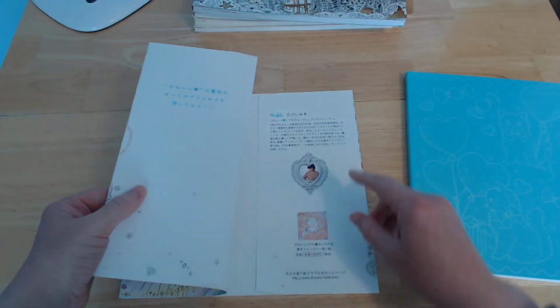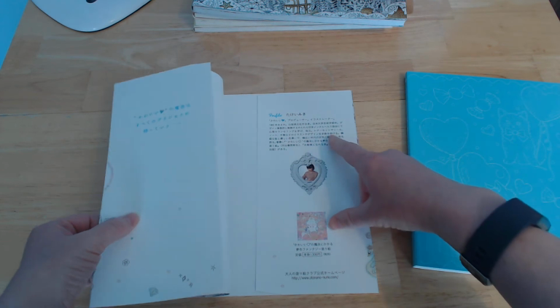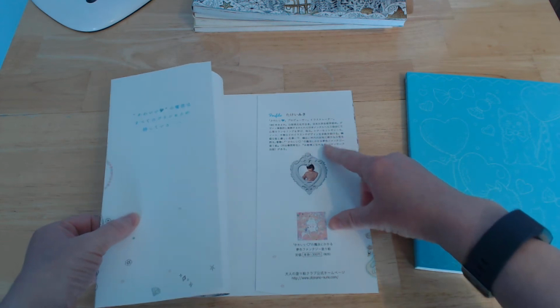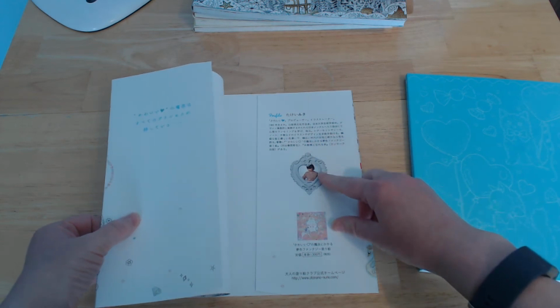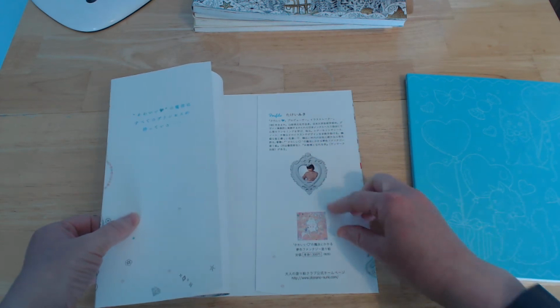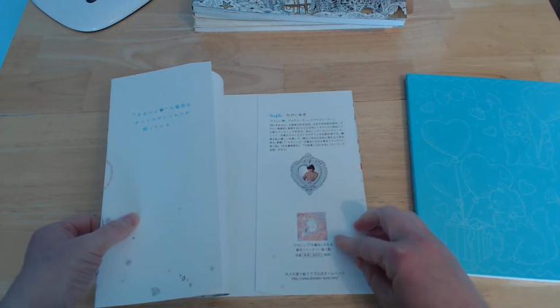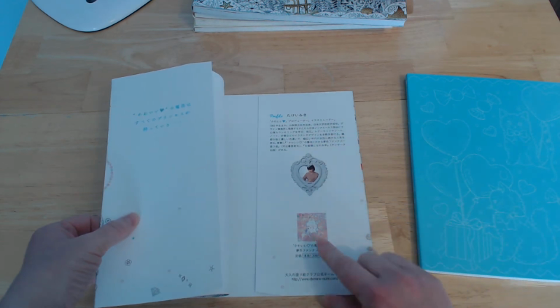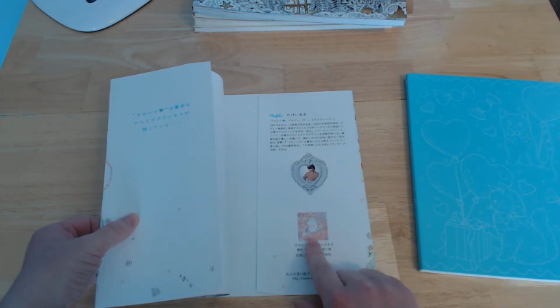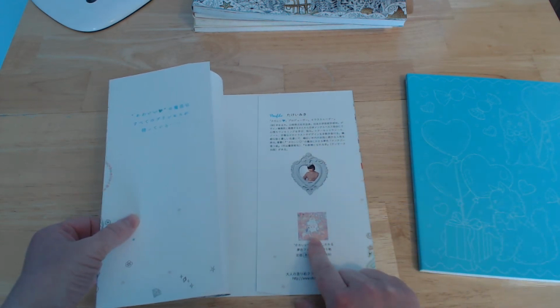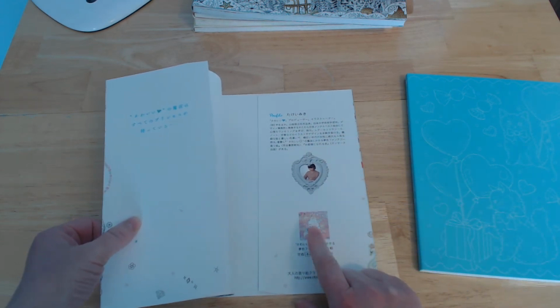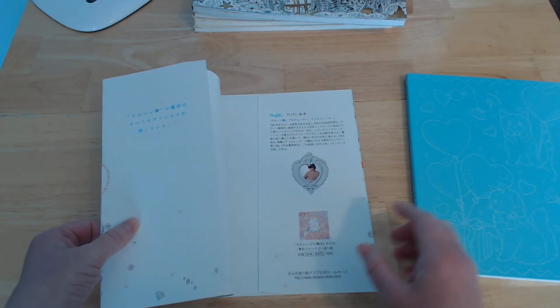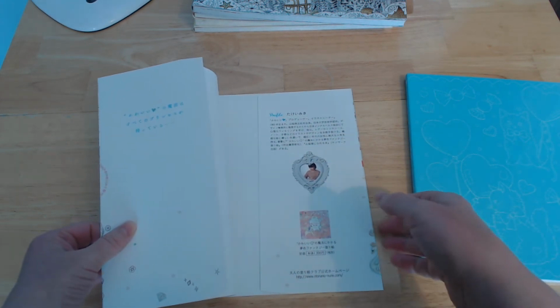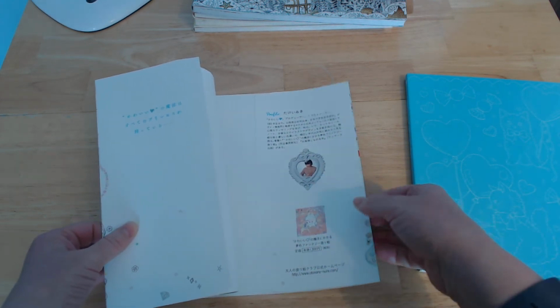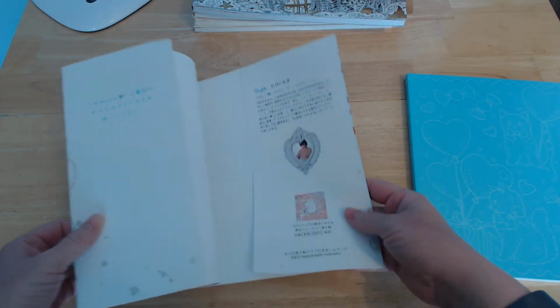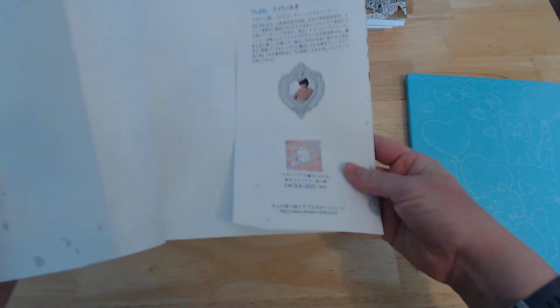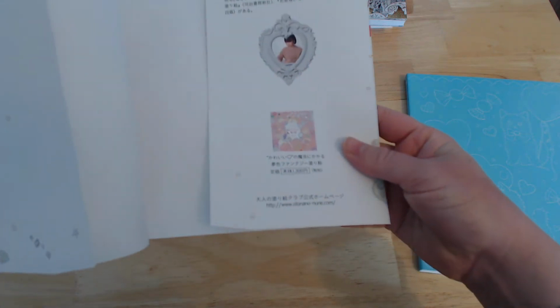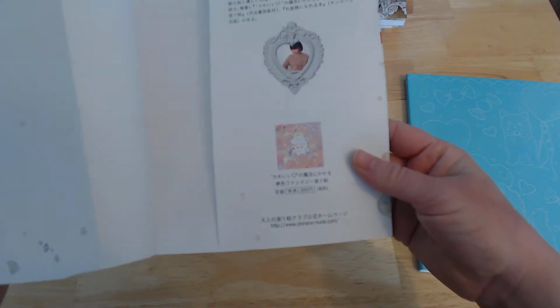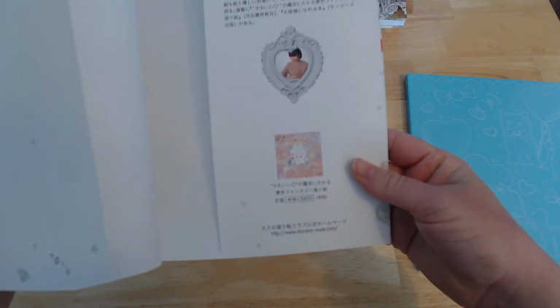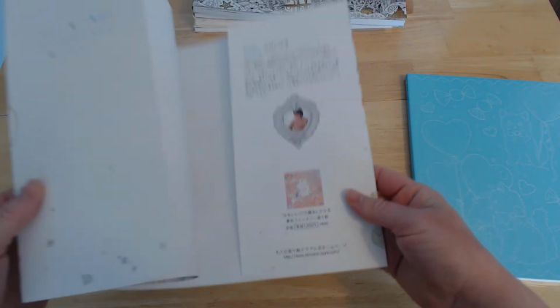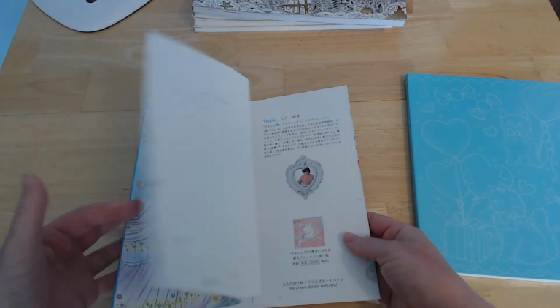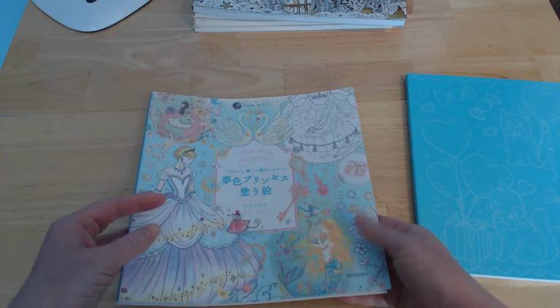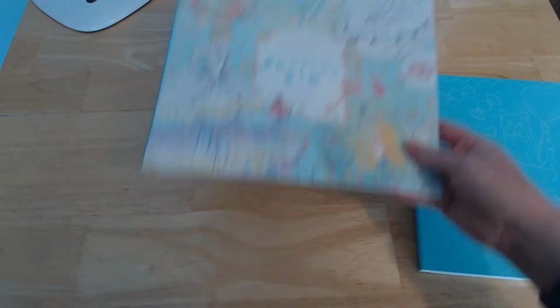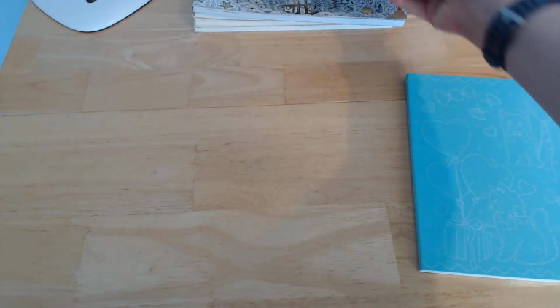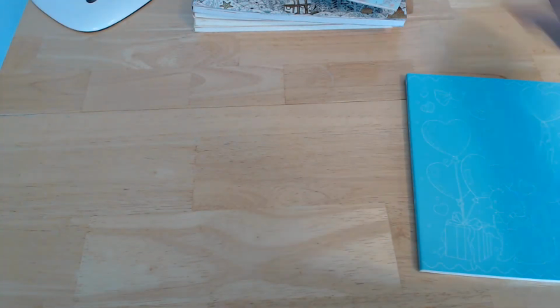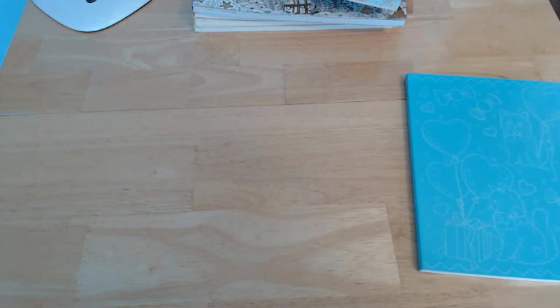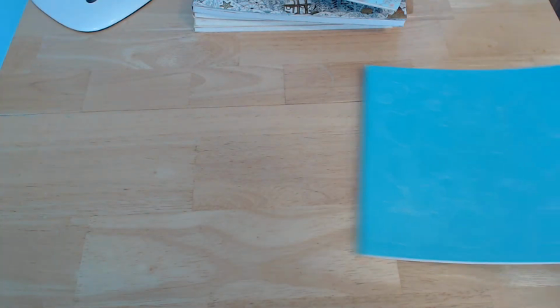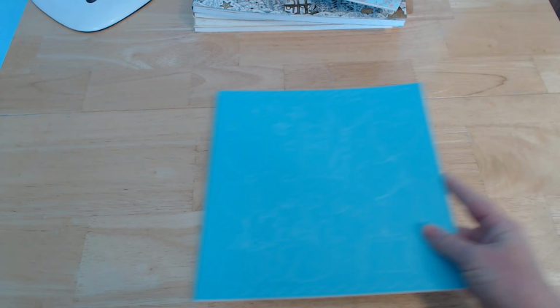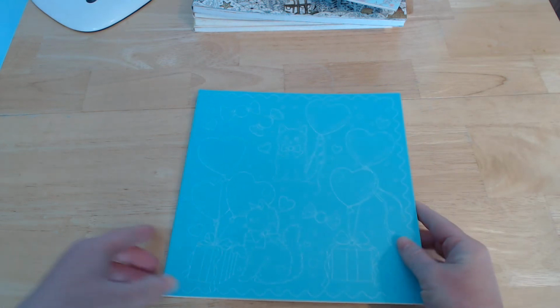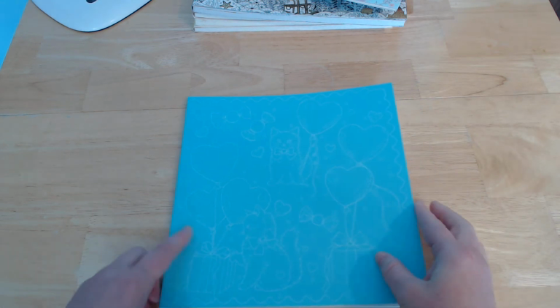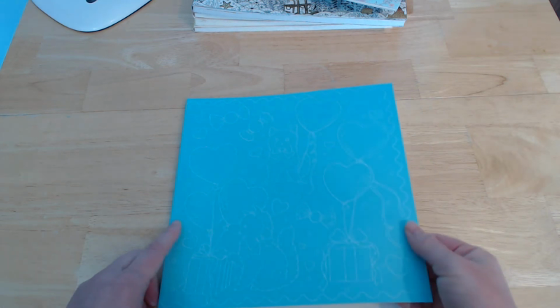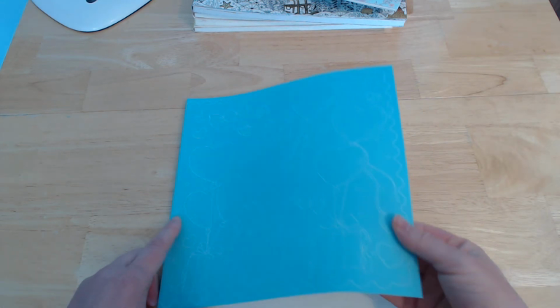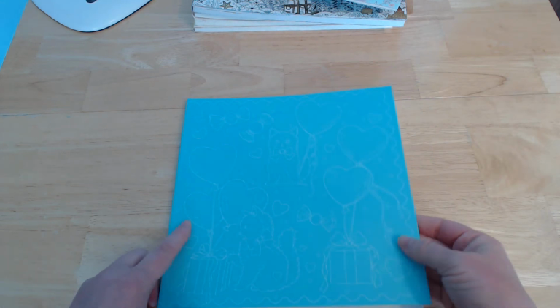Inside there's a profile — I'm guessing that's of the author. There's a little advert for the first book with a unicorn on it. Inside you've got a coloured cover.